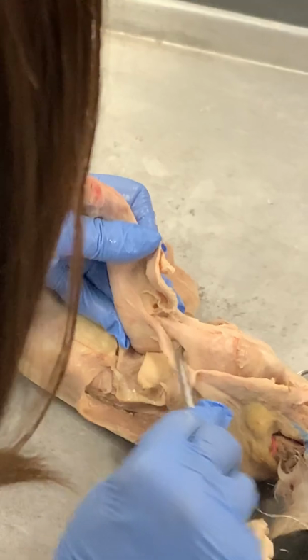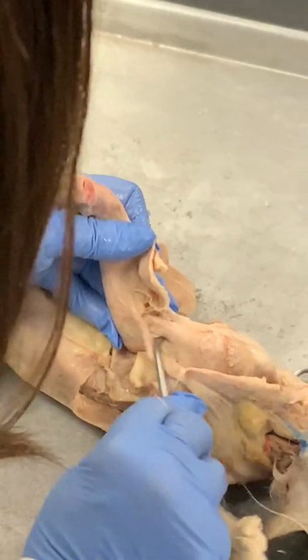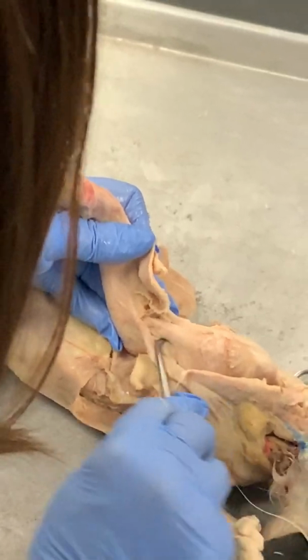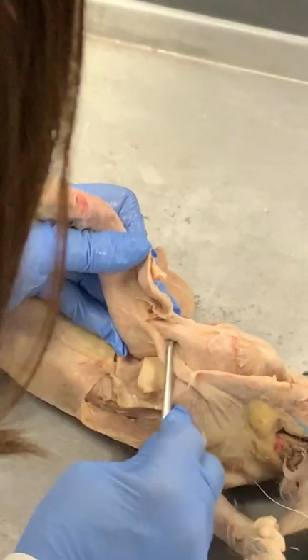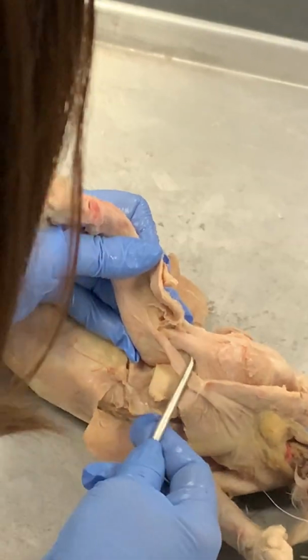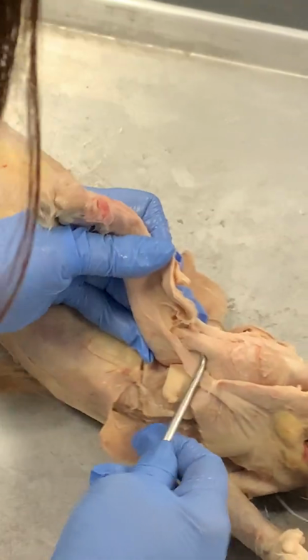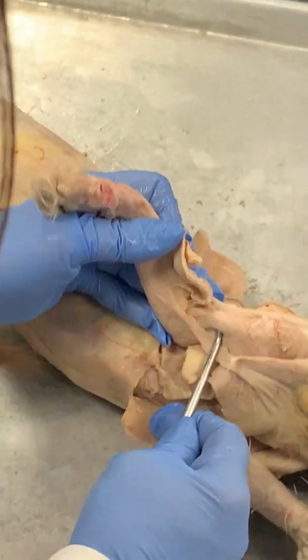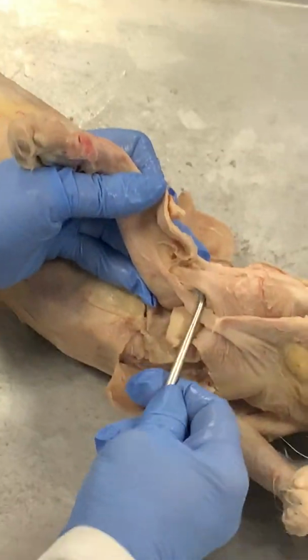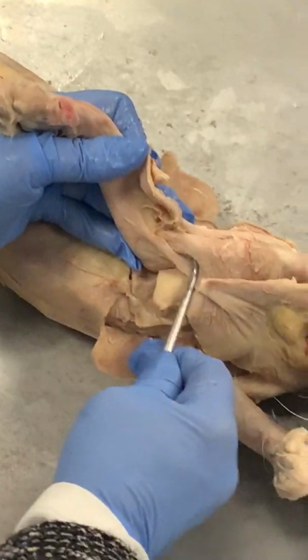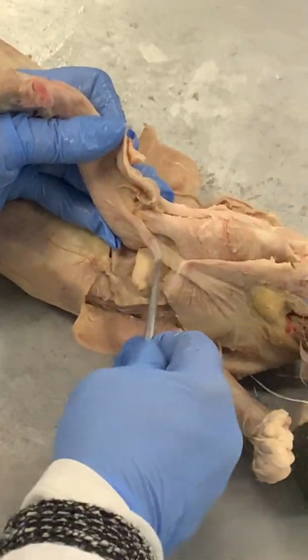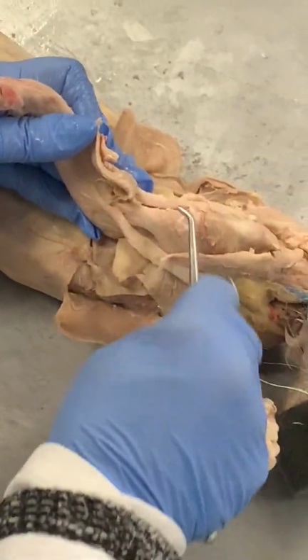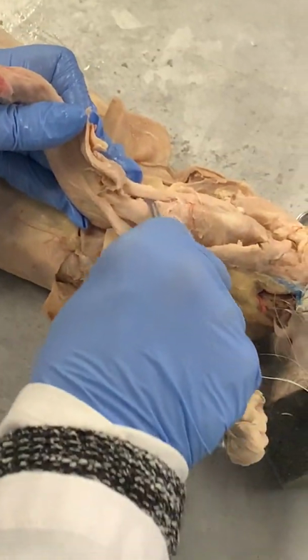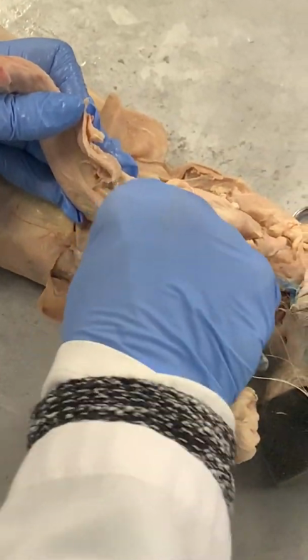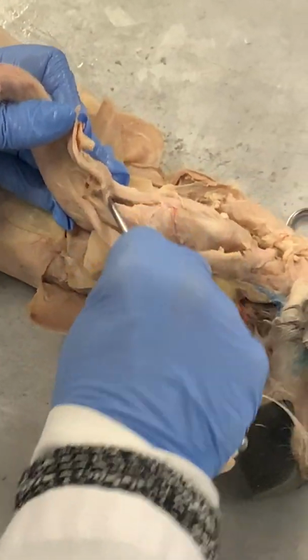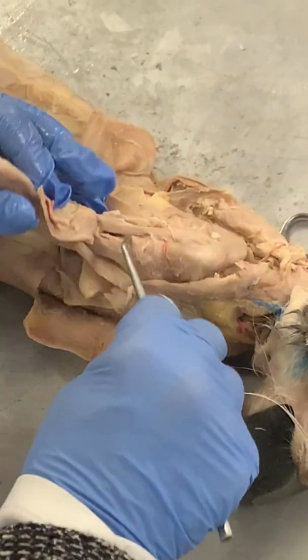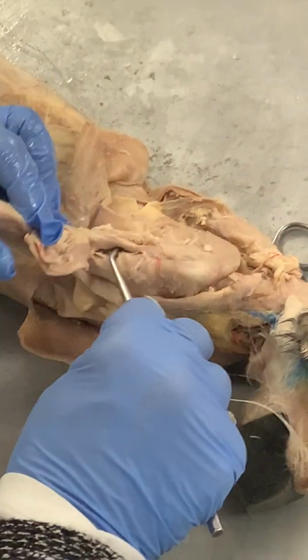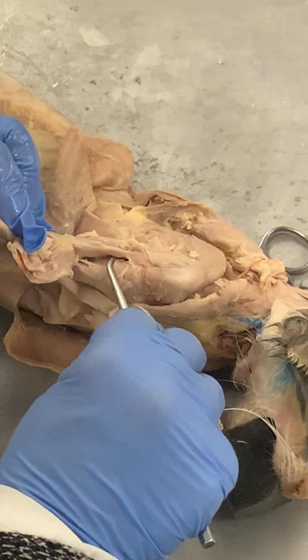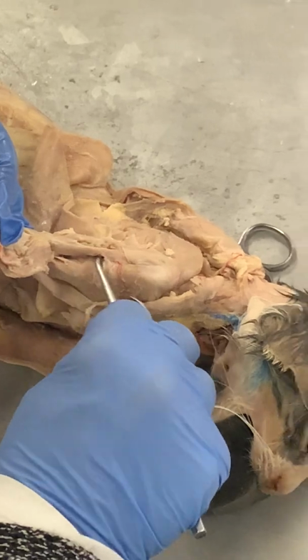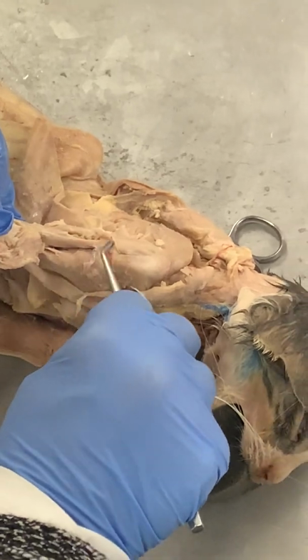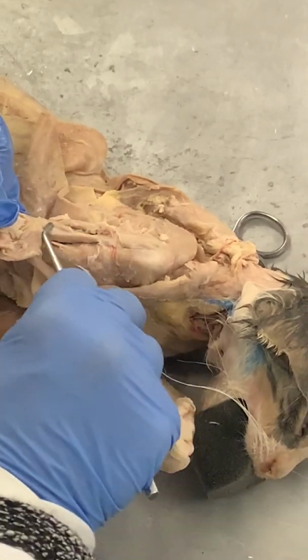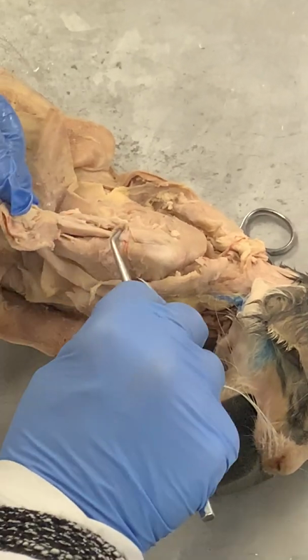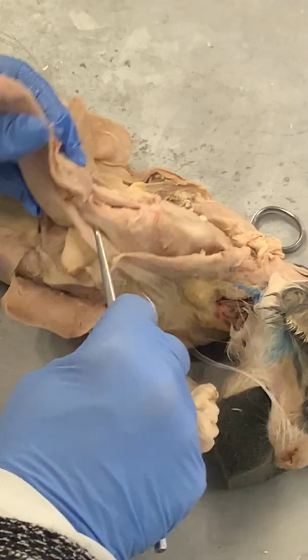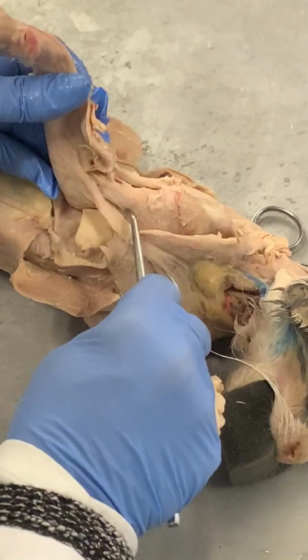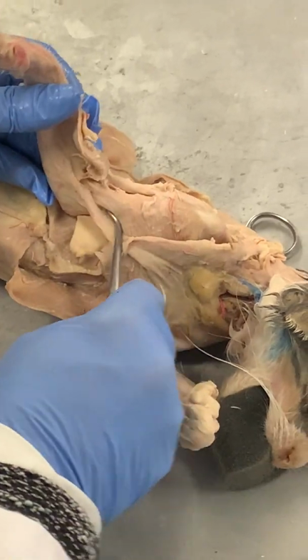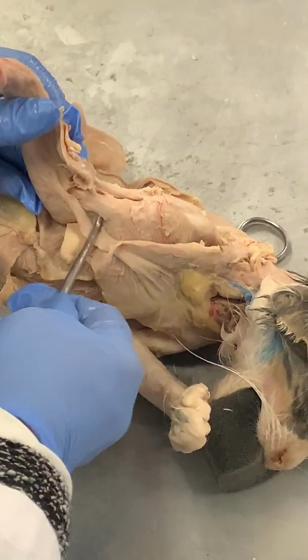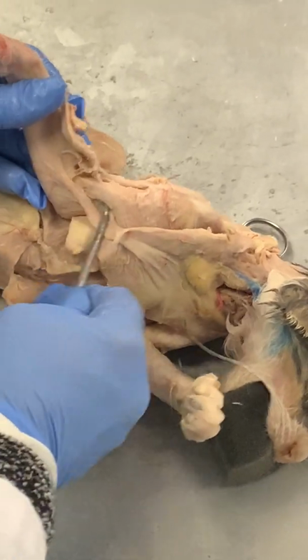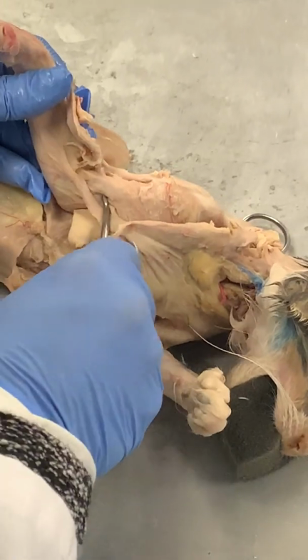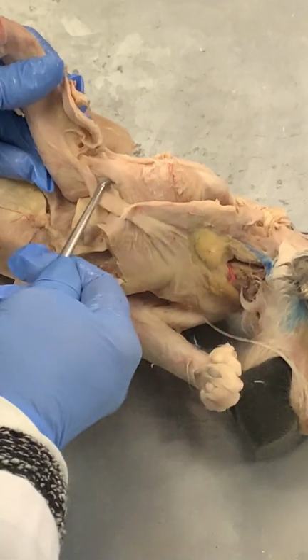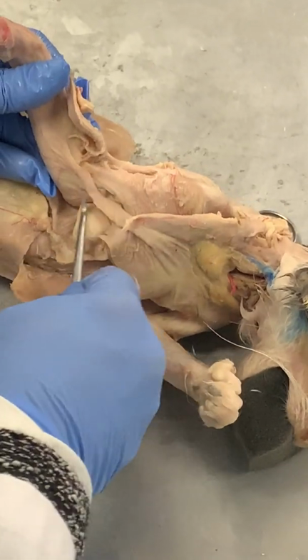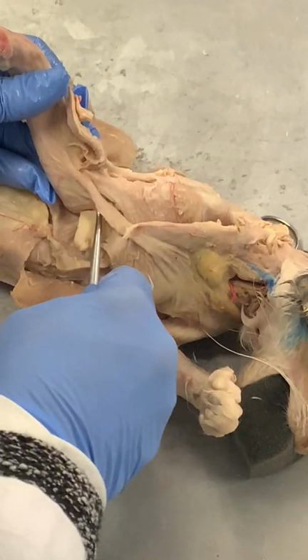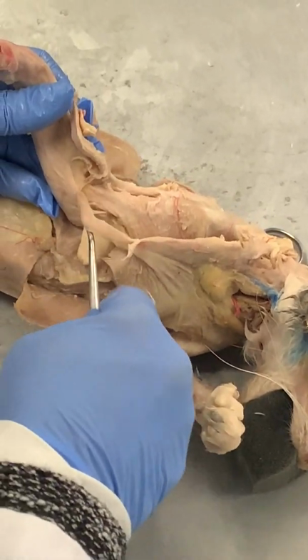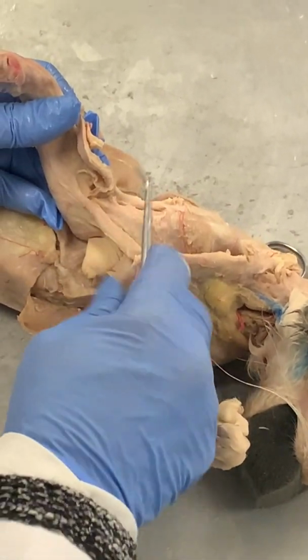This is biceps. This is a muscle you don't have to know here — more of a stabilizer. This is your little biceps.